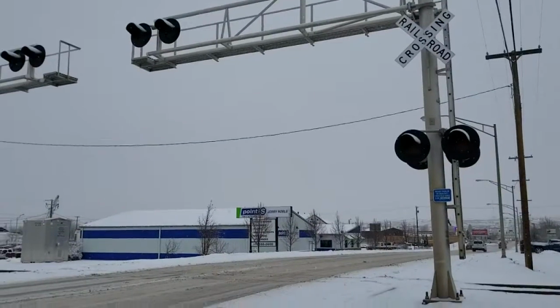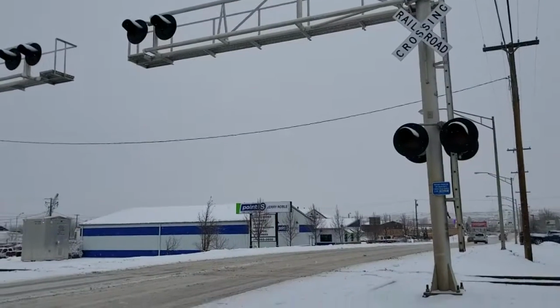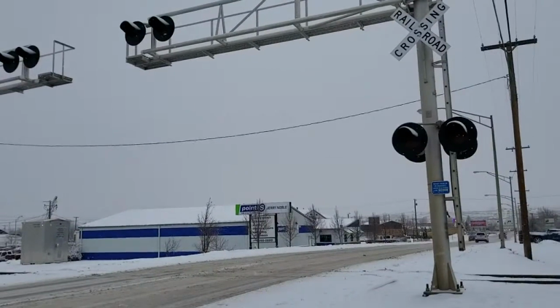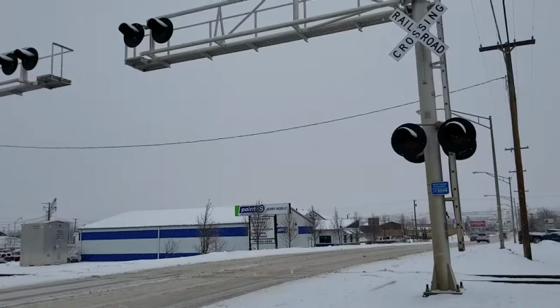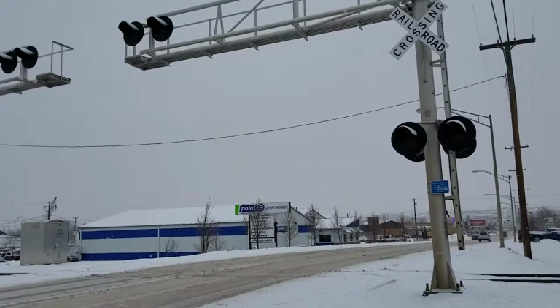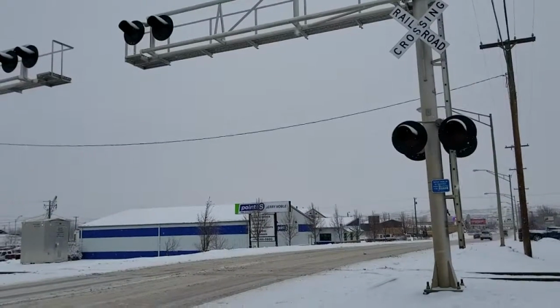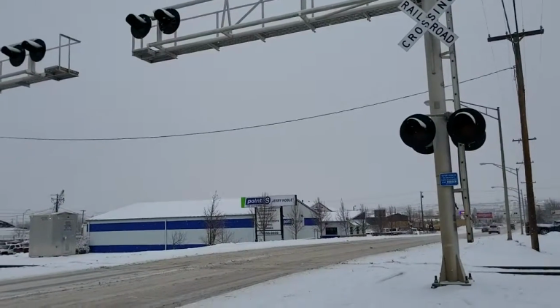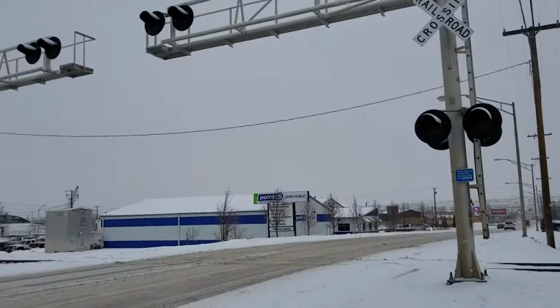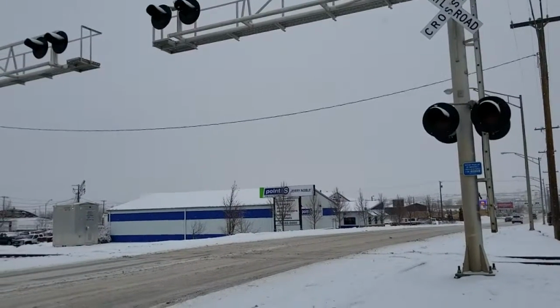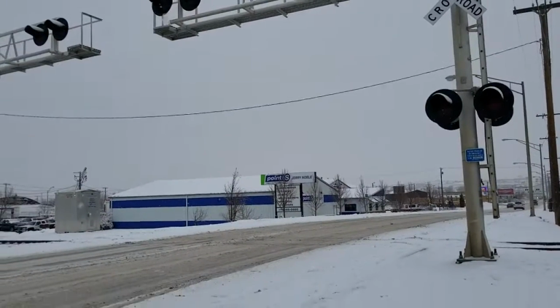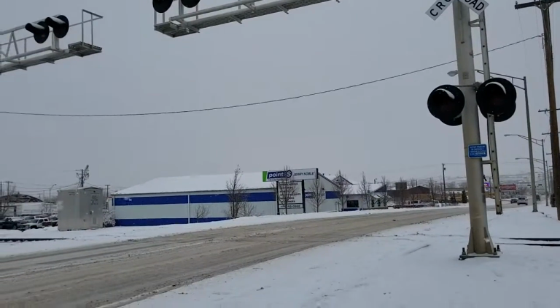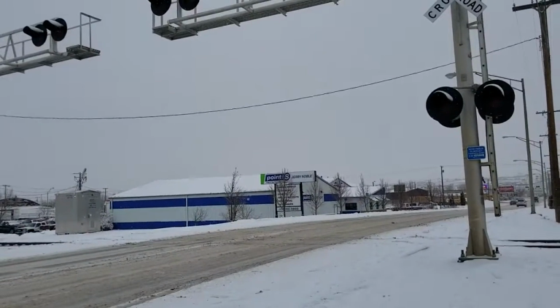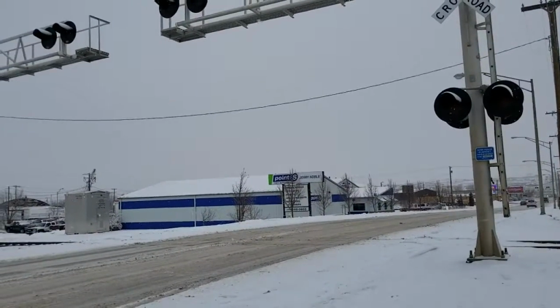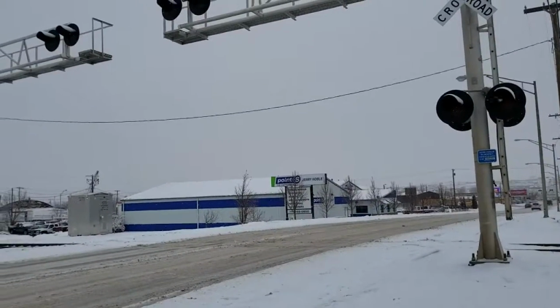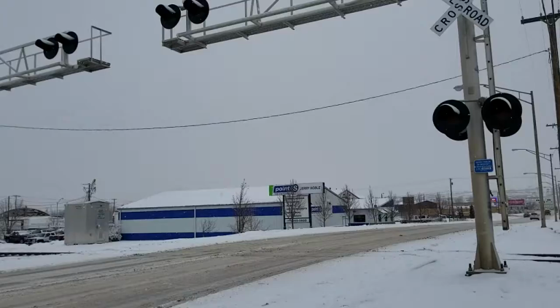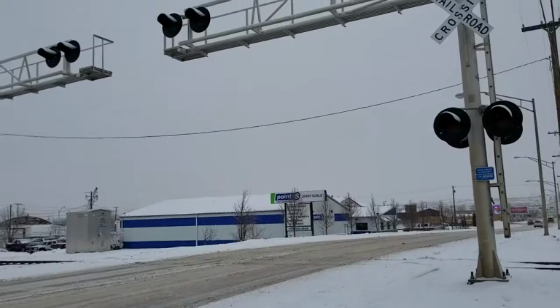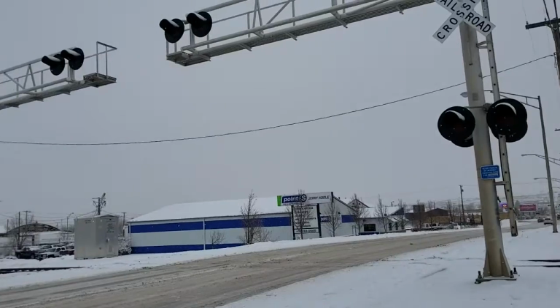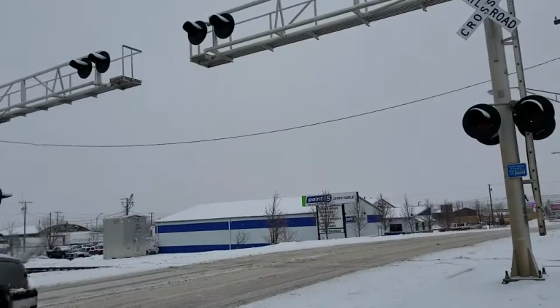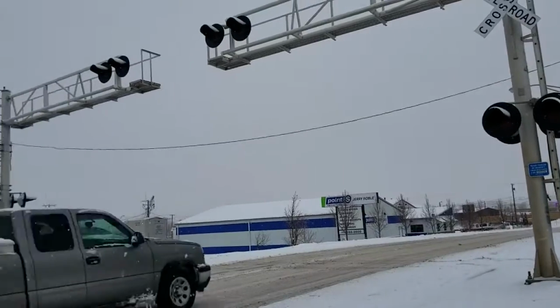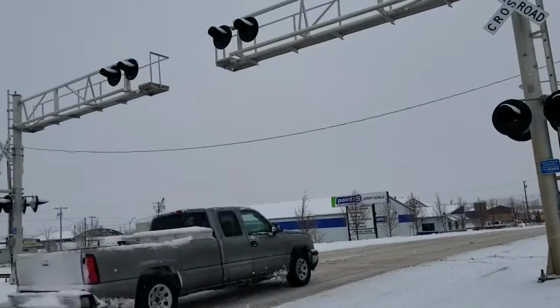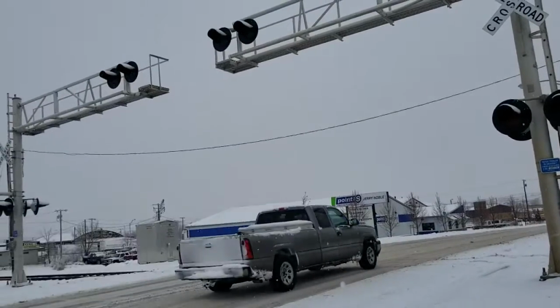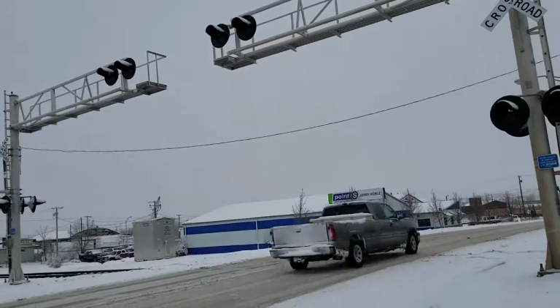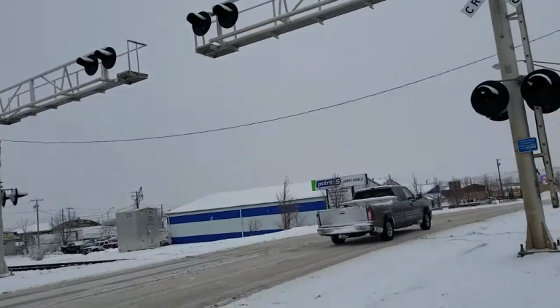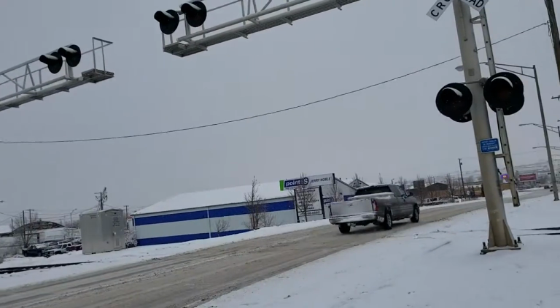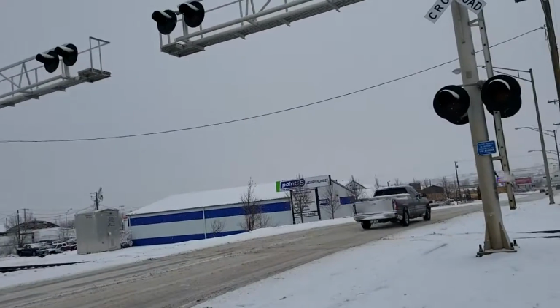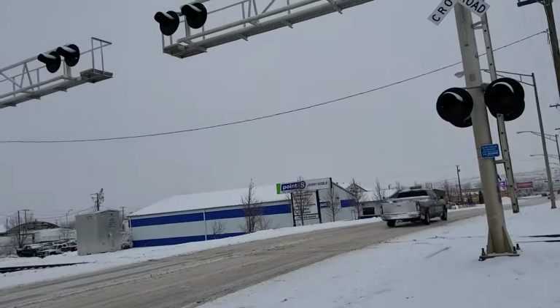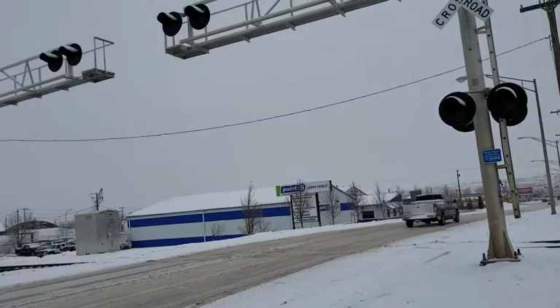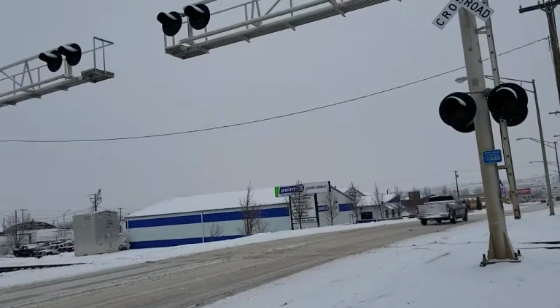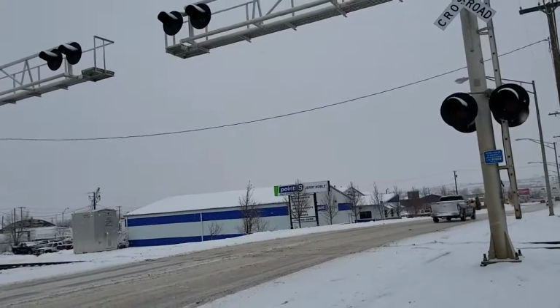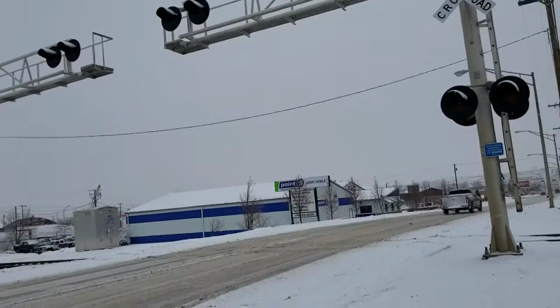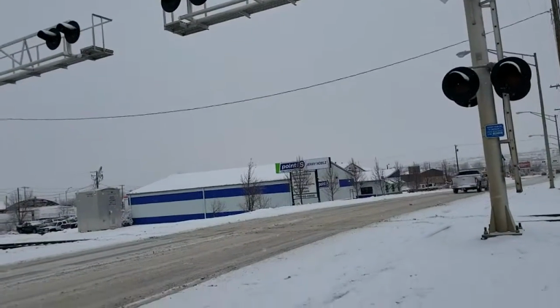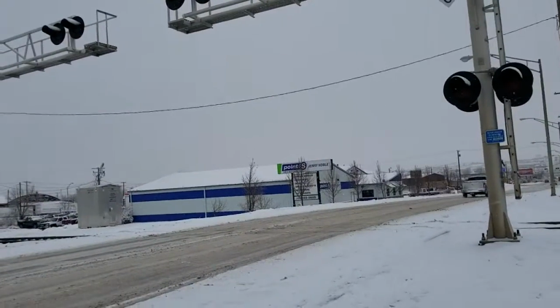Hey guys, Rail Fanner here, and today I'm at the 15th Street Road number one river crossing in Great Falls, Montana.